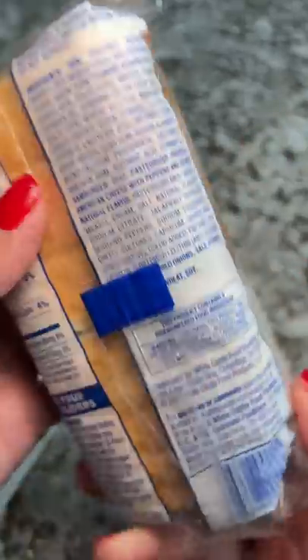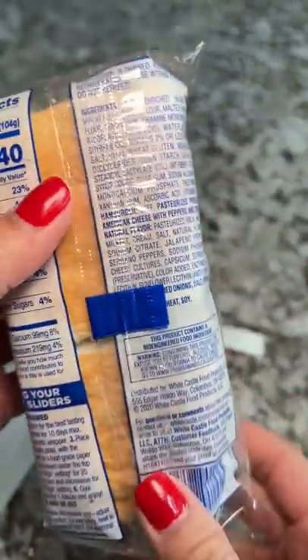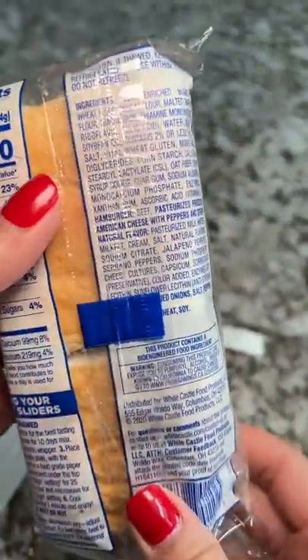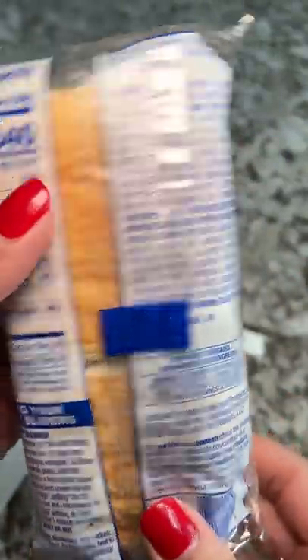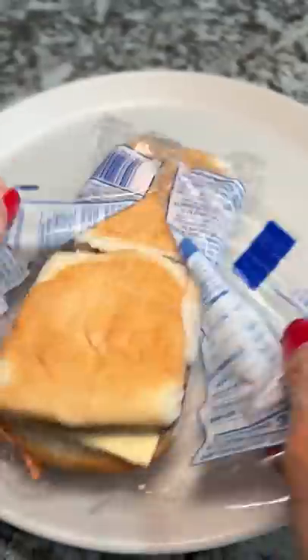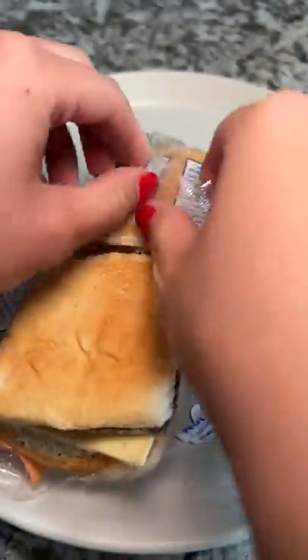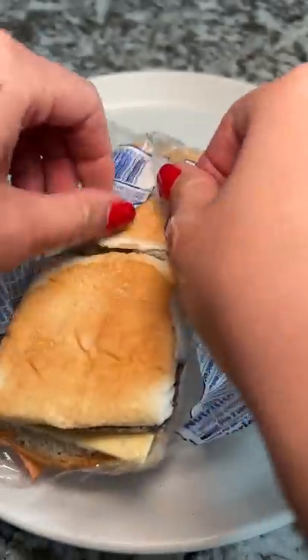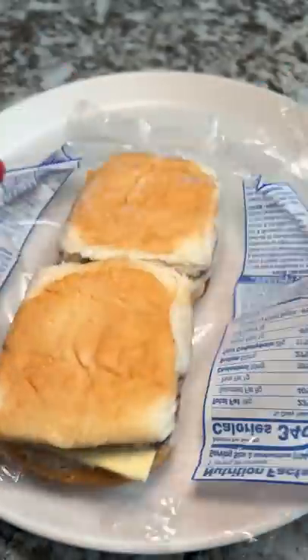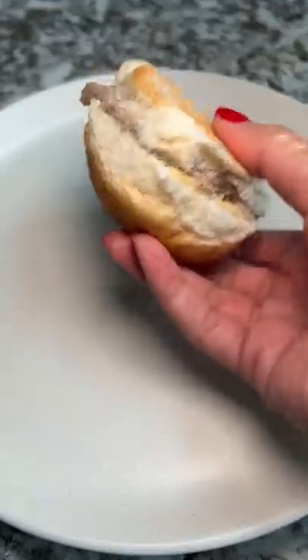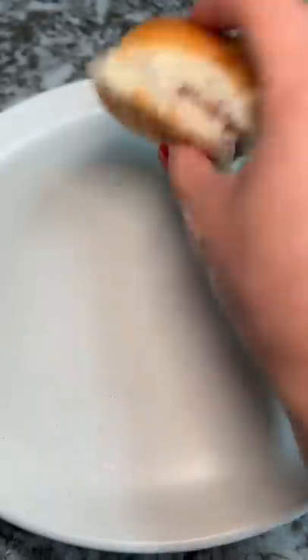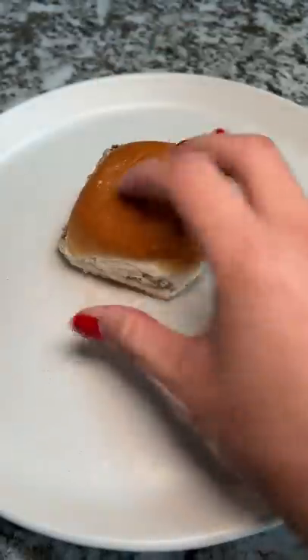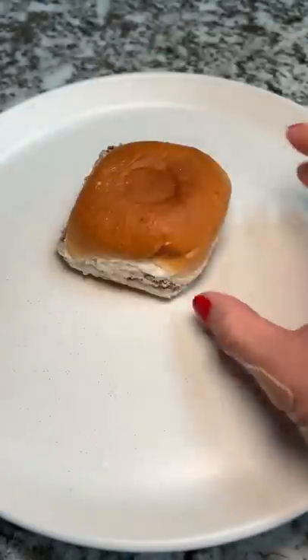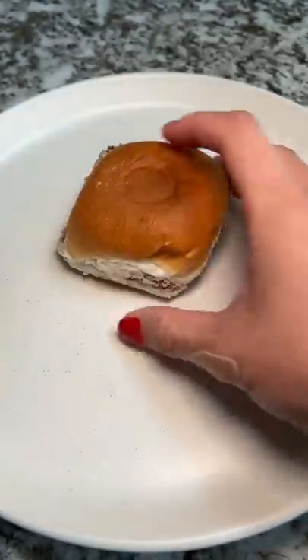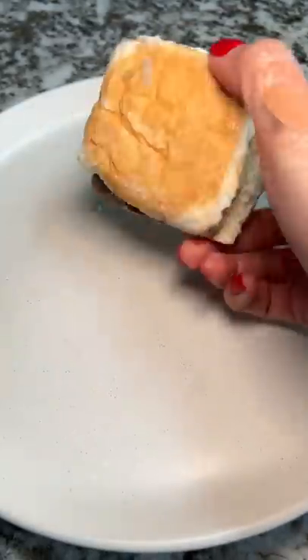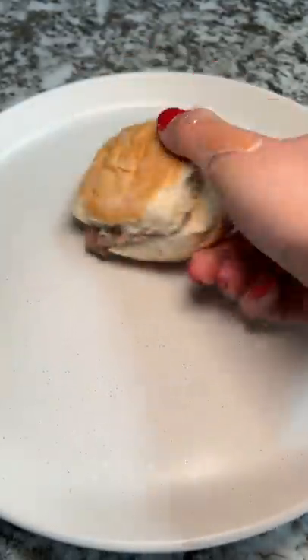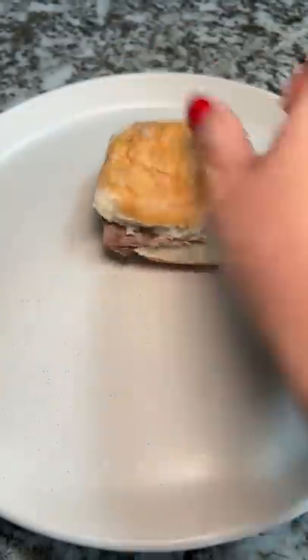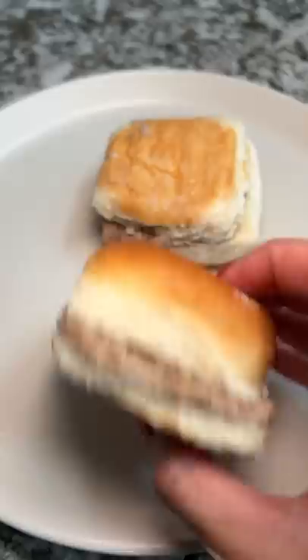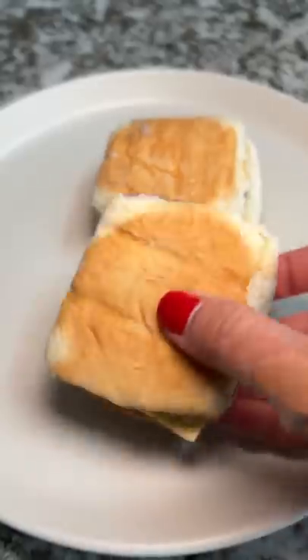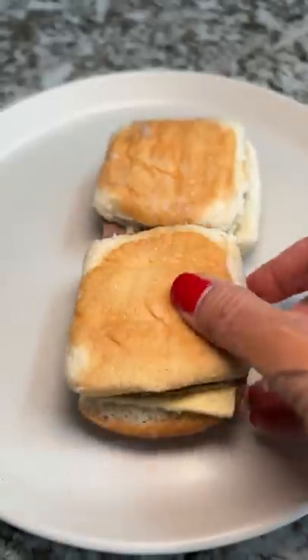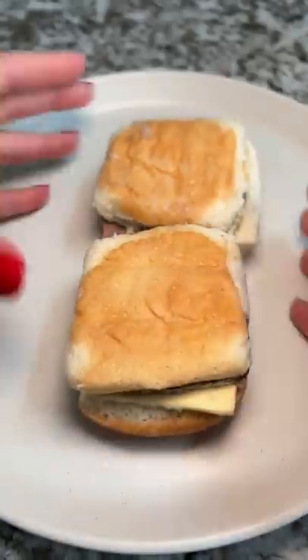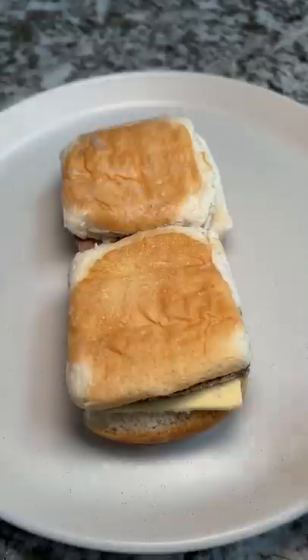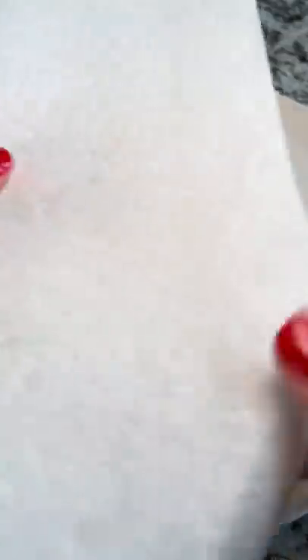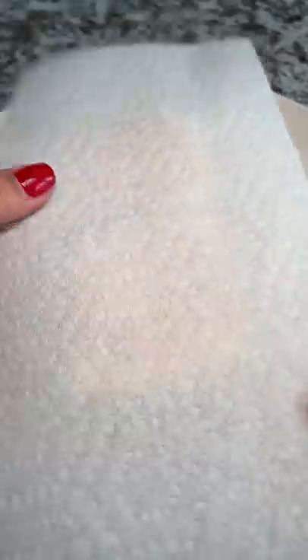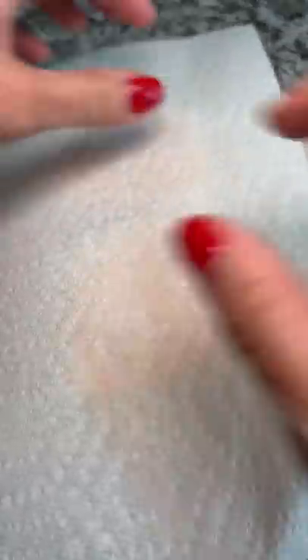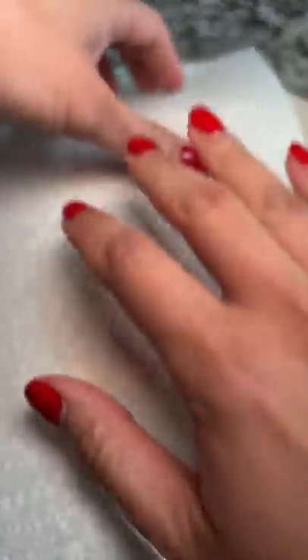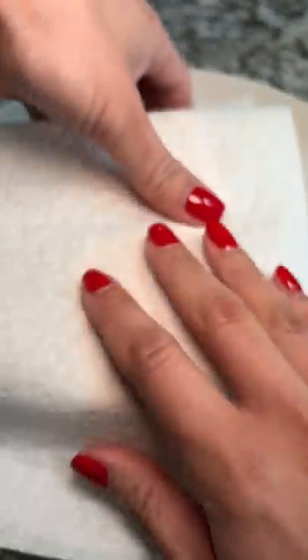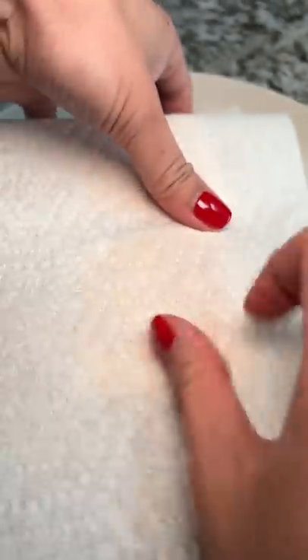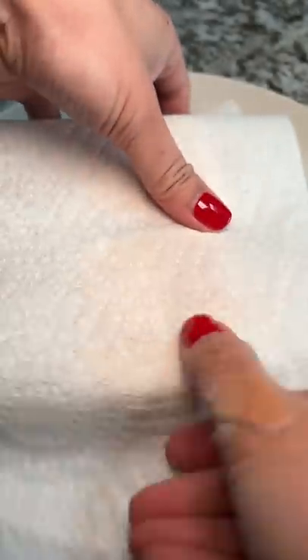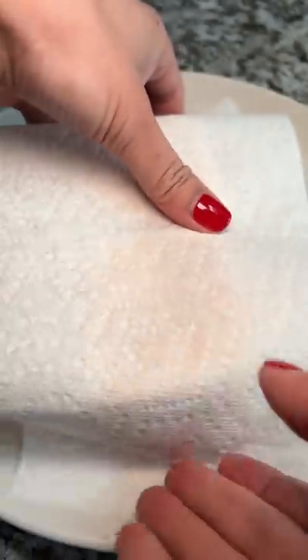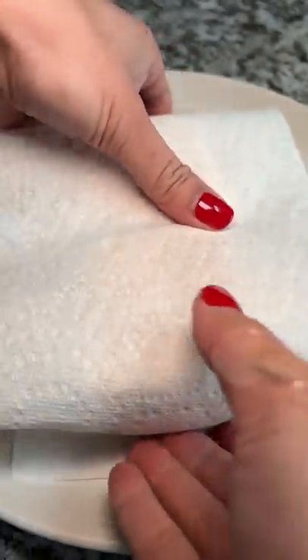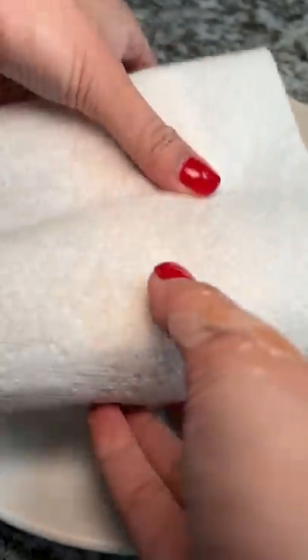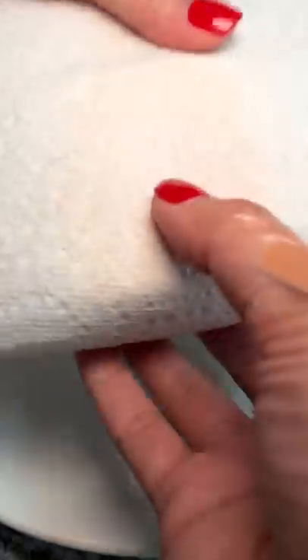I do remember my sister heating these up for my brother and I growing up. It was either our lunches during the summer, or sometimes we would even have them for breakfast before school.